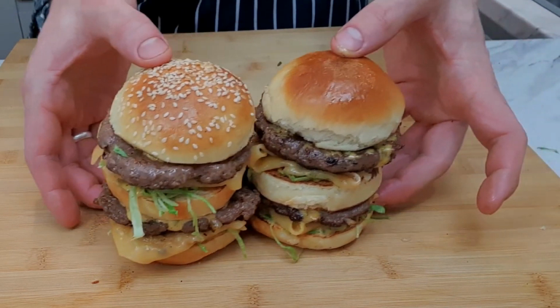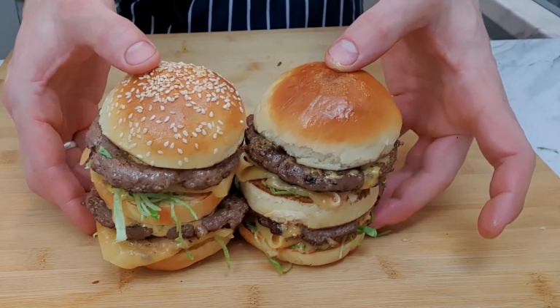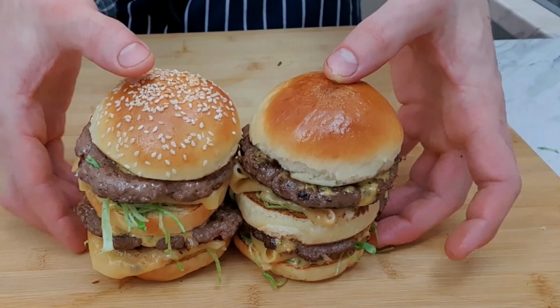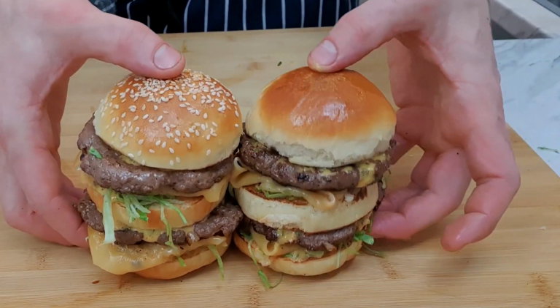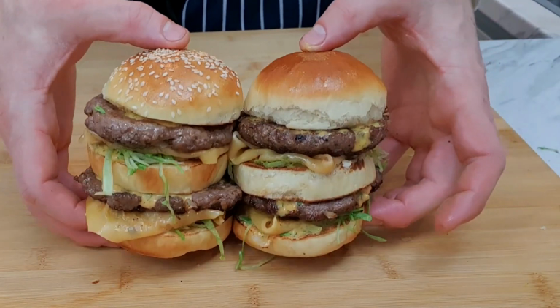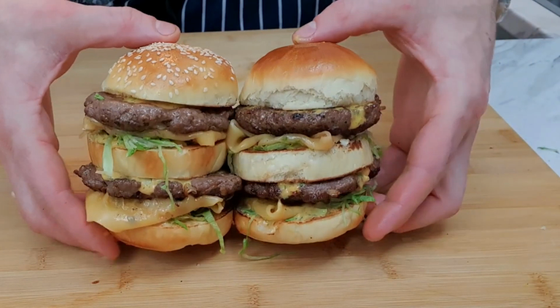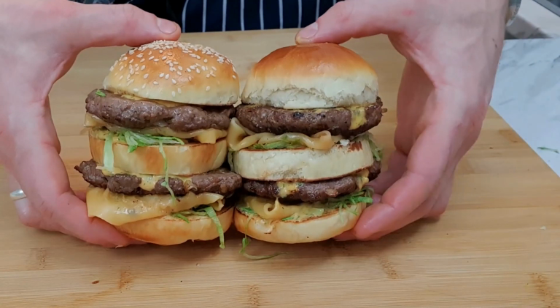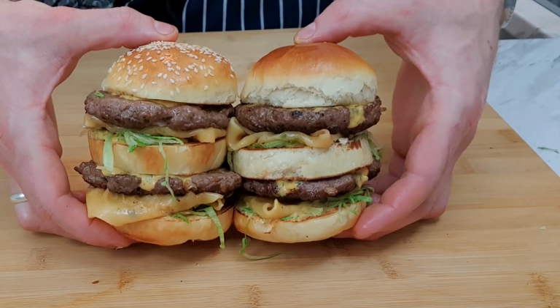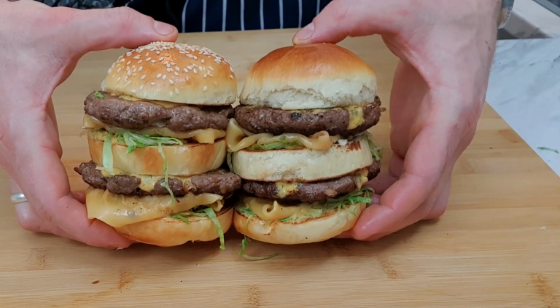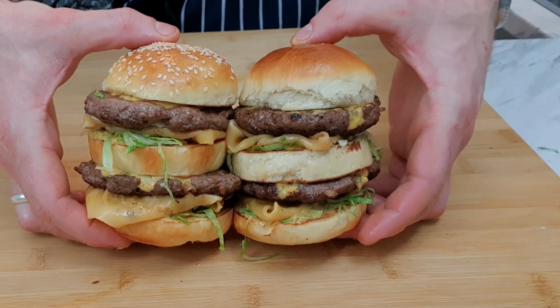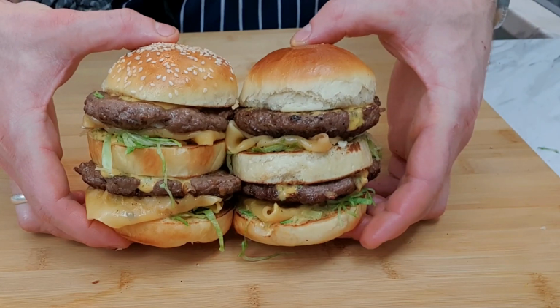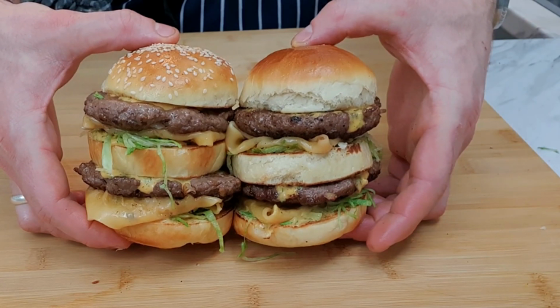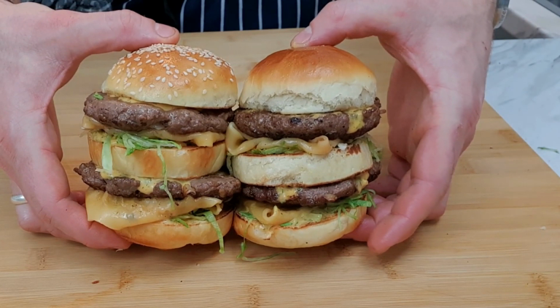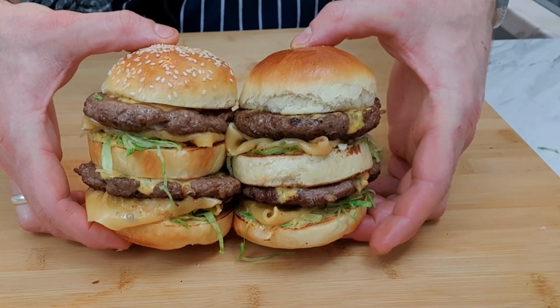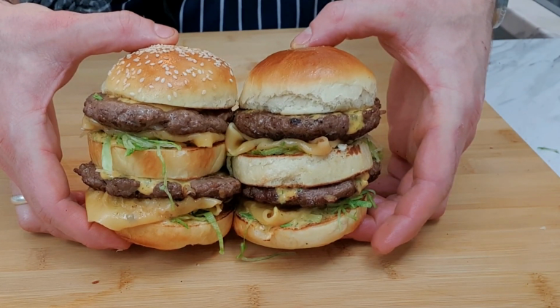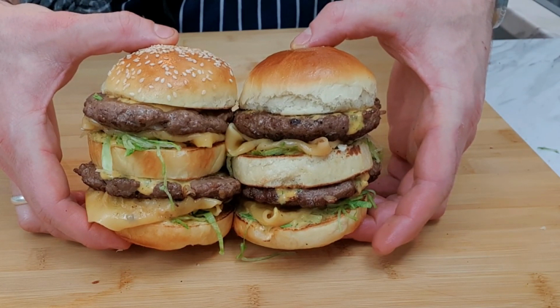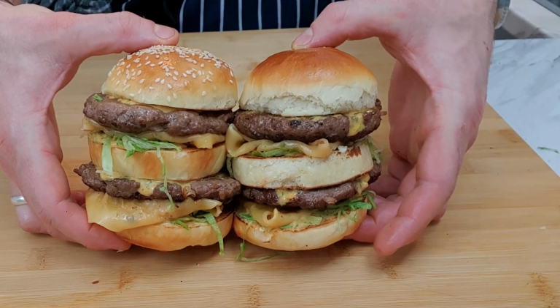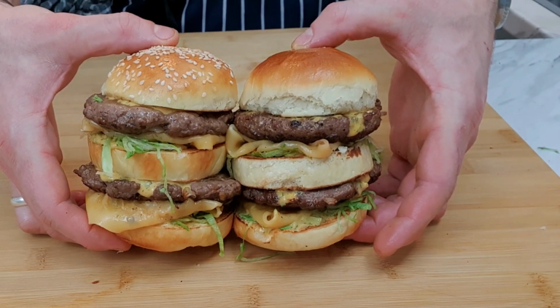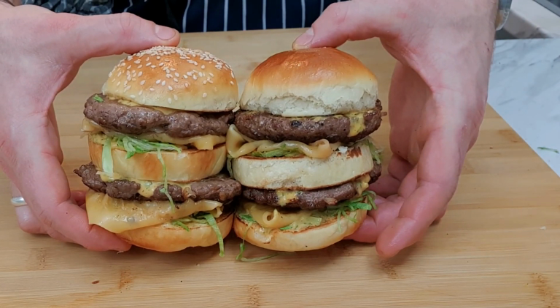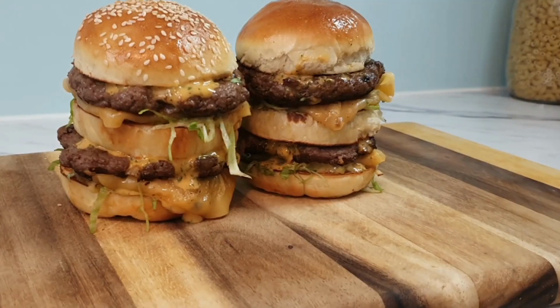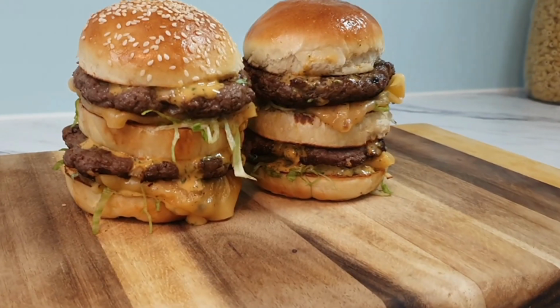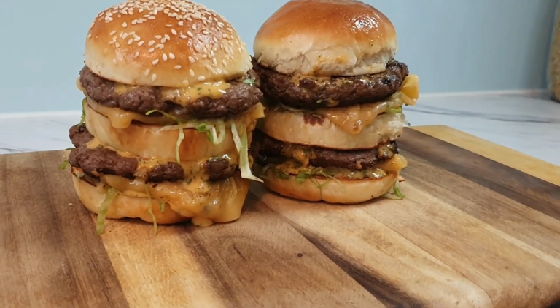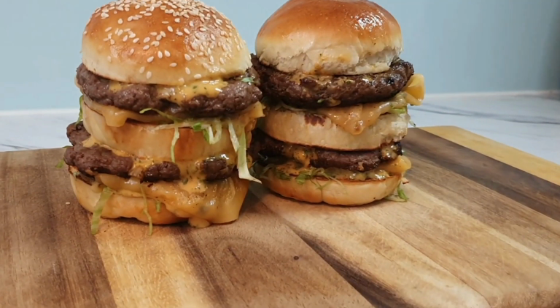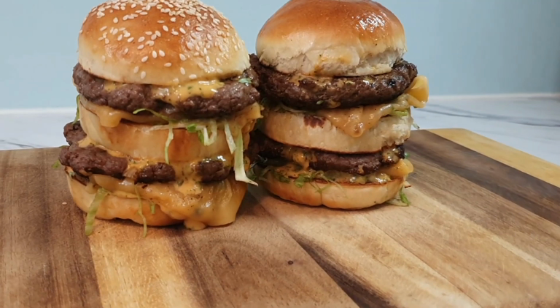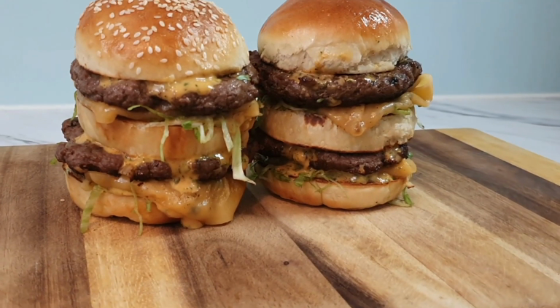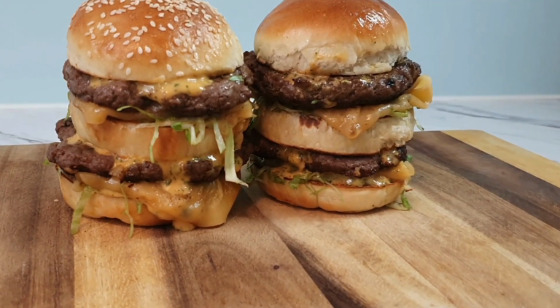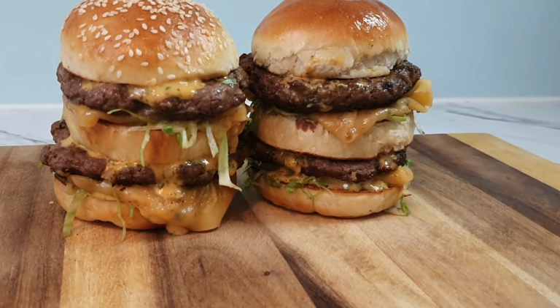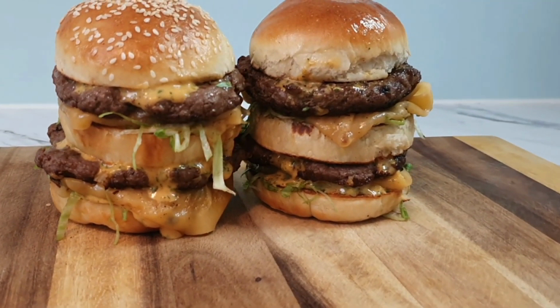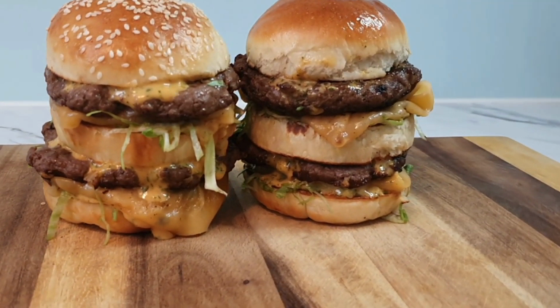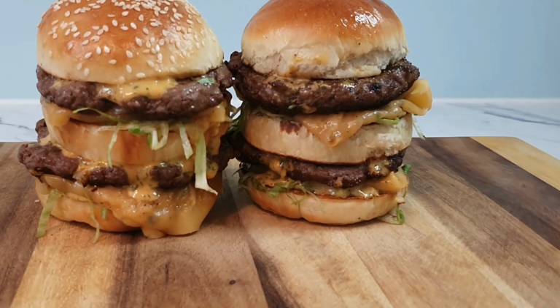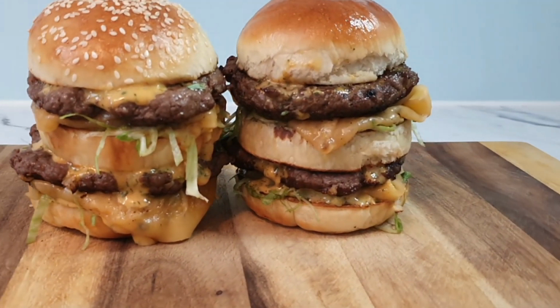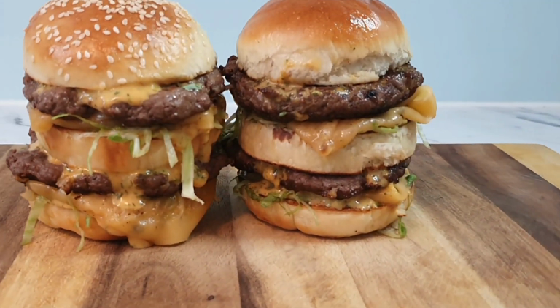And there we have it guys - two lovely Big Jack burgers. I hope you can replicate this at home and I hope you can enjoy the same burgers that I'm about to.